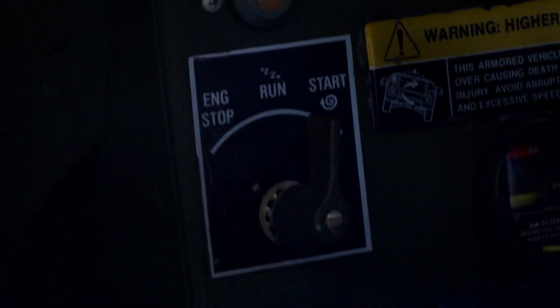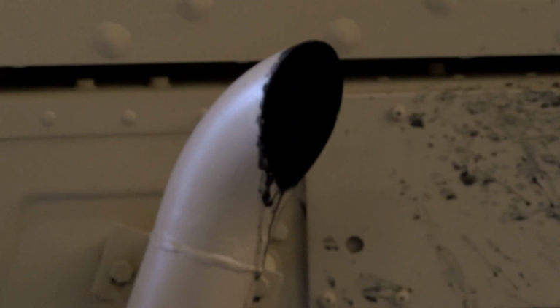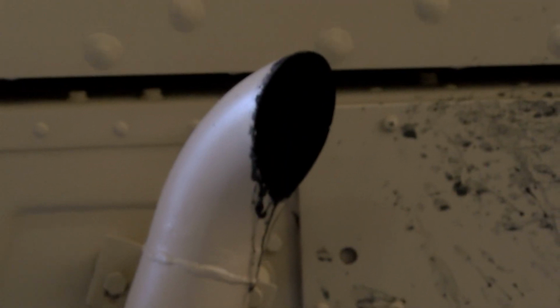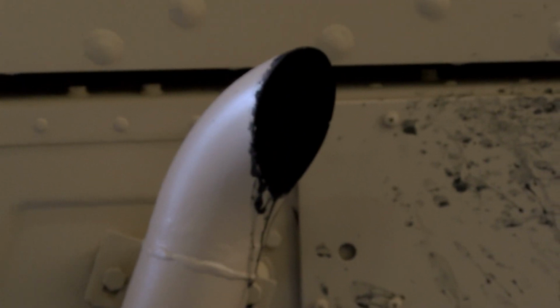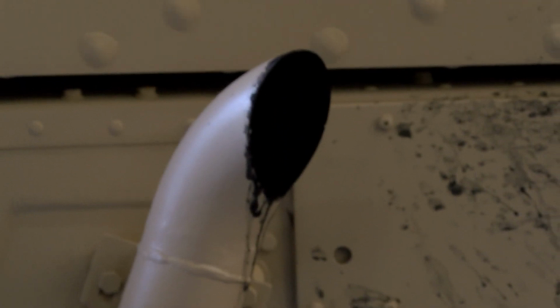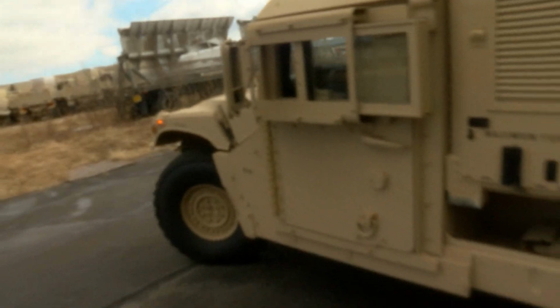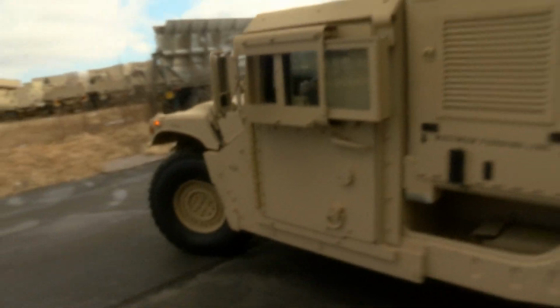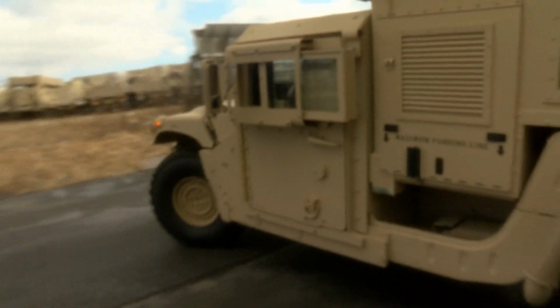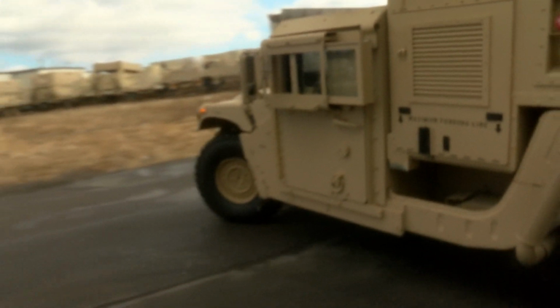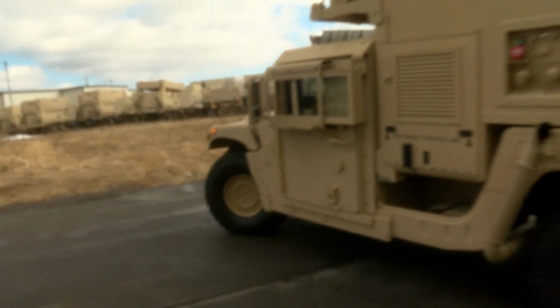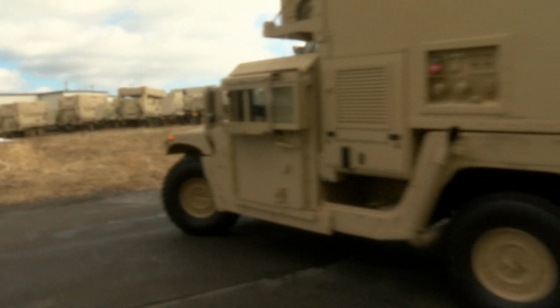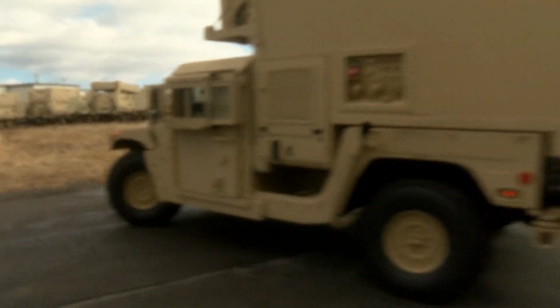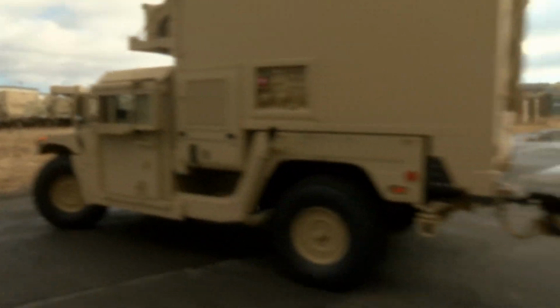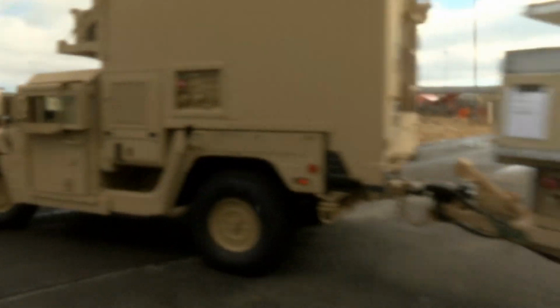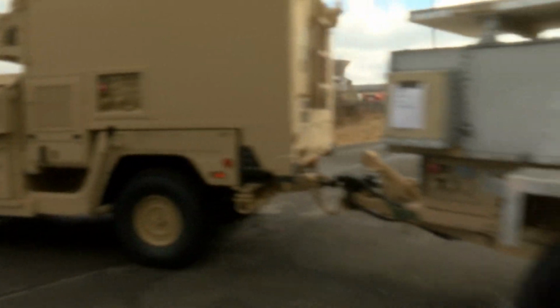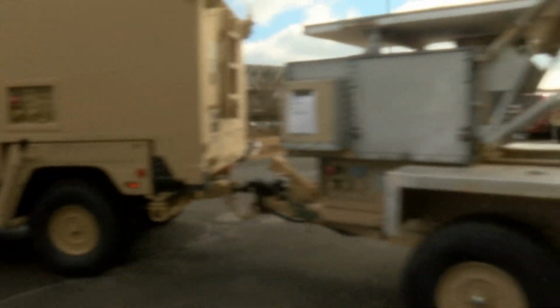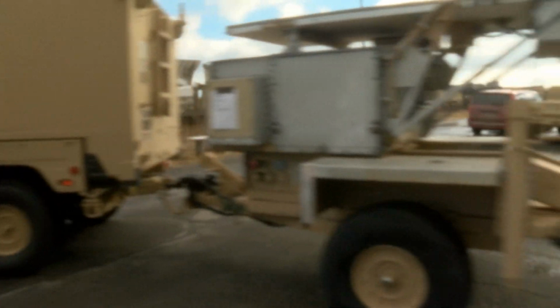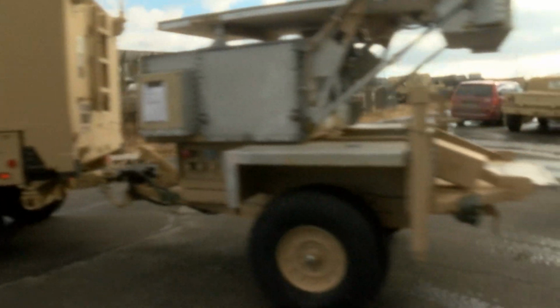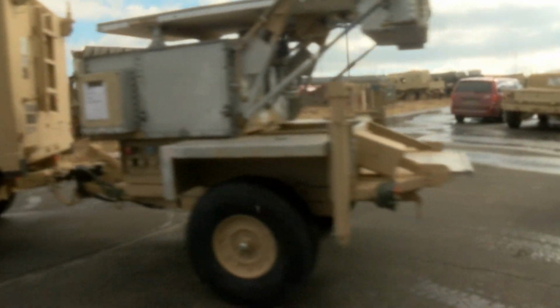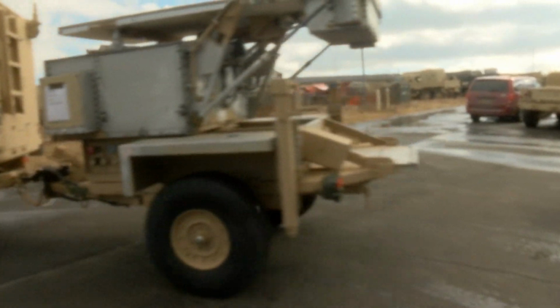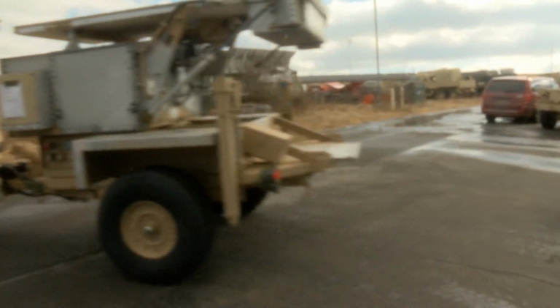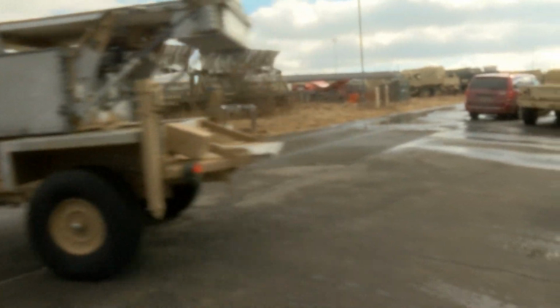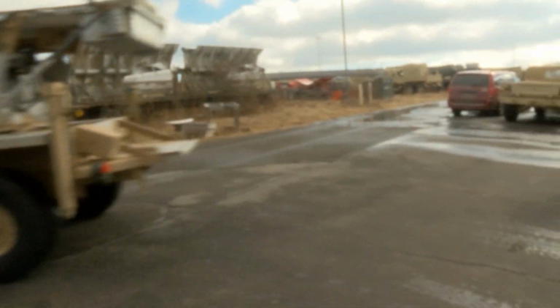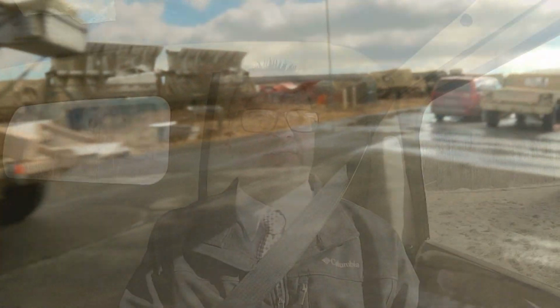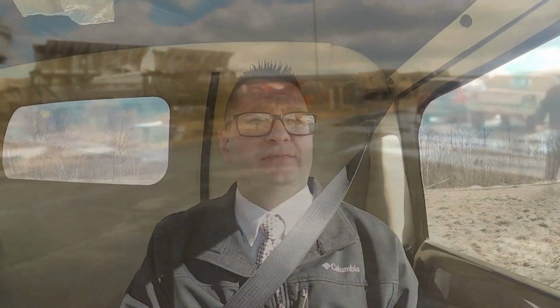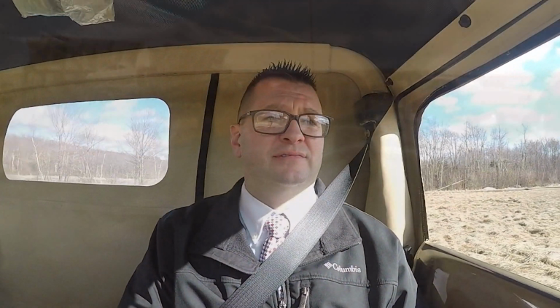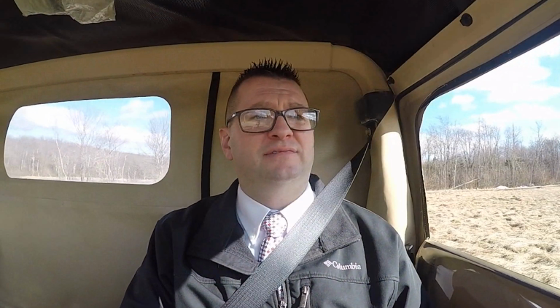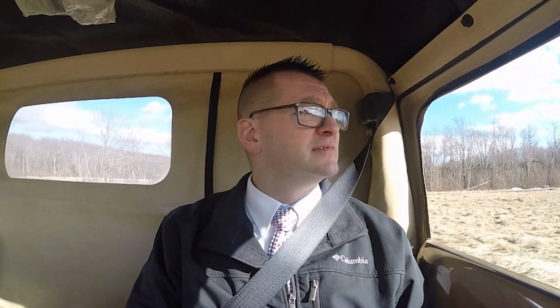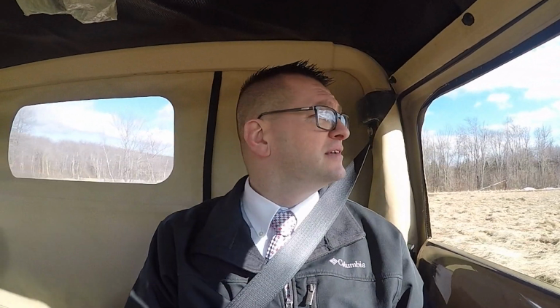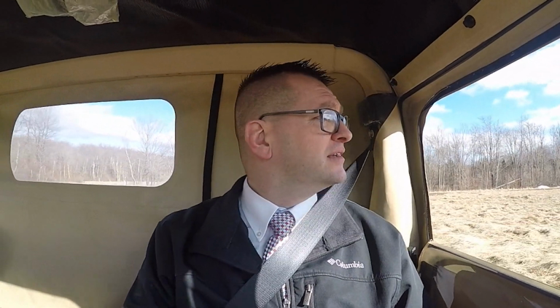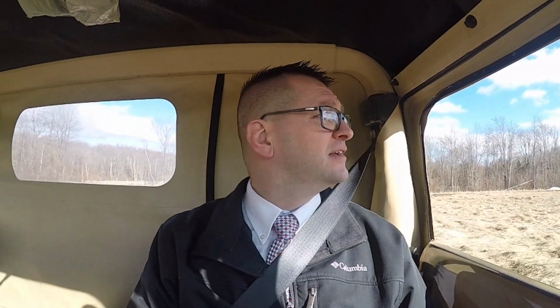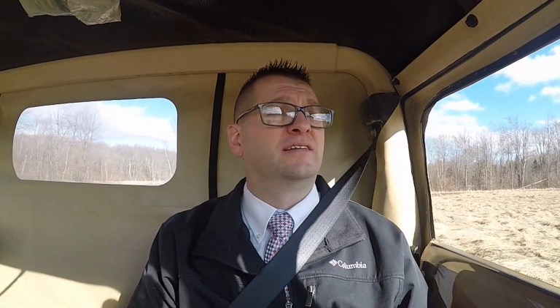Tobyhanna Army Depot's Counterfire Systems and Components Center has the capability to overhaul, repair, modify, test, and install various counterfire systems.